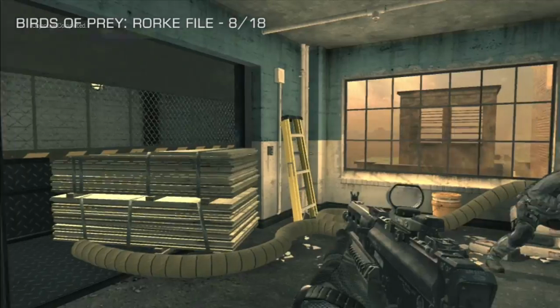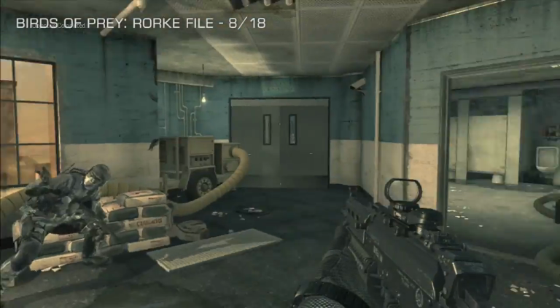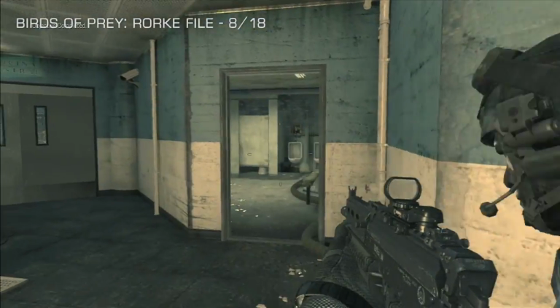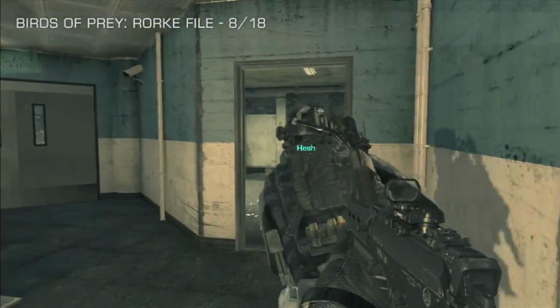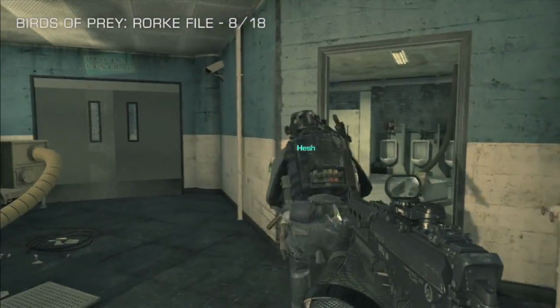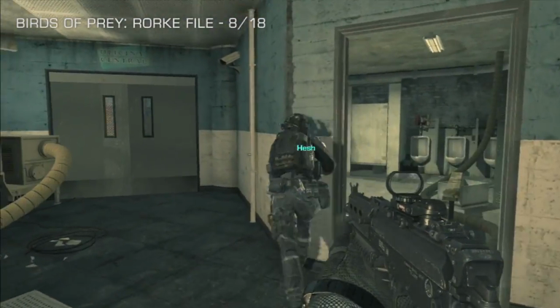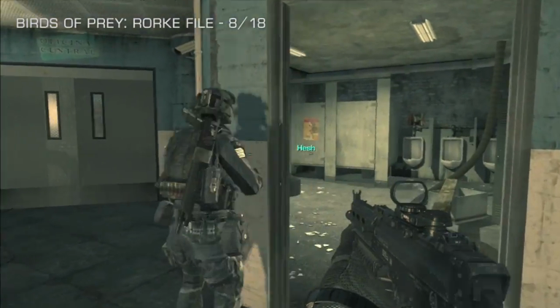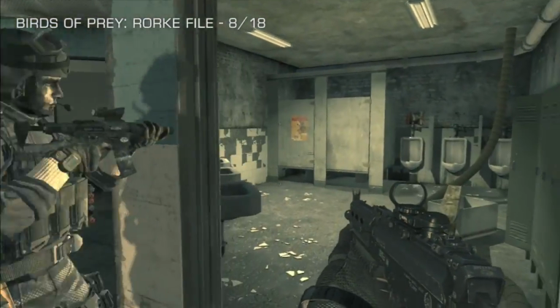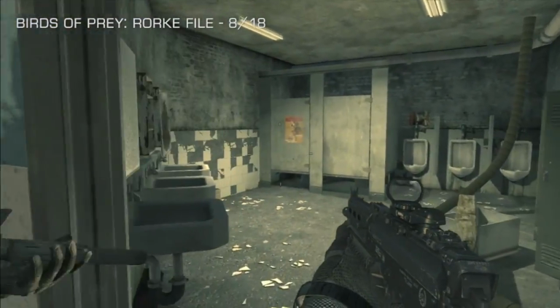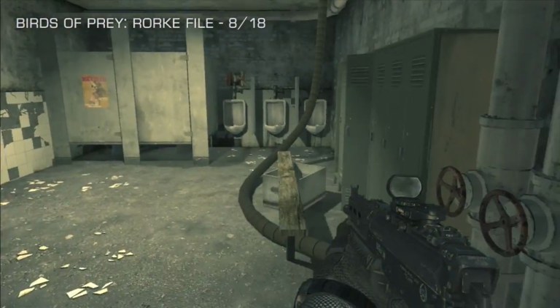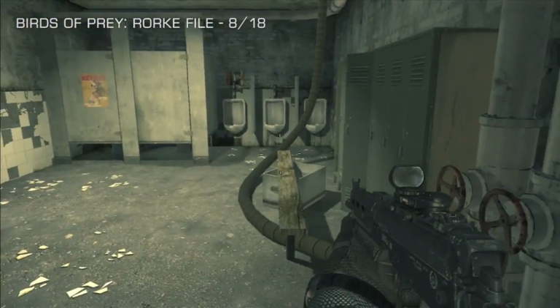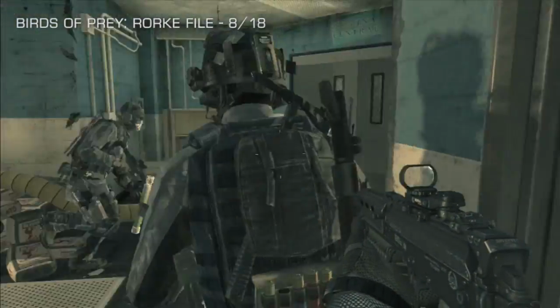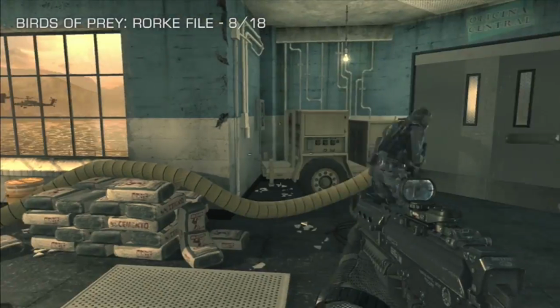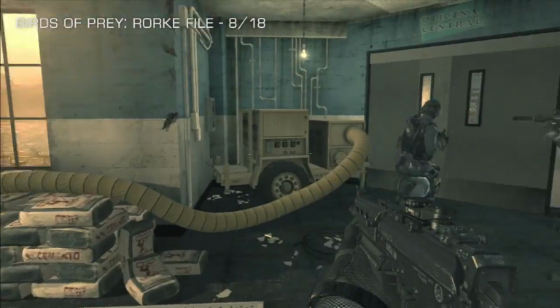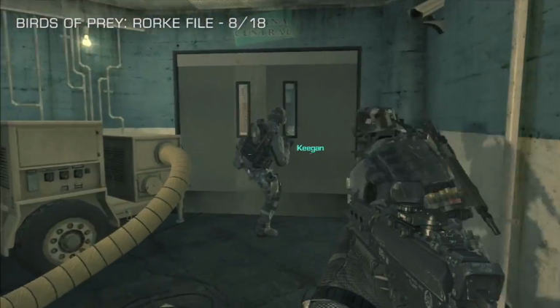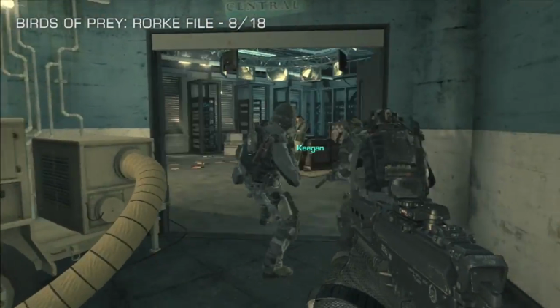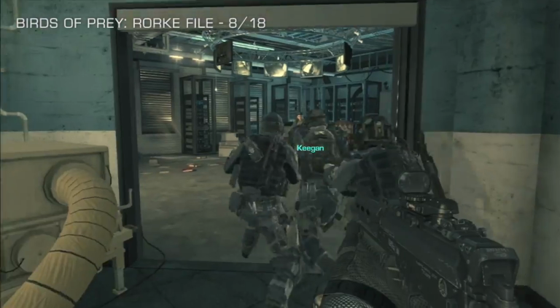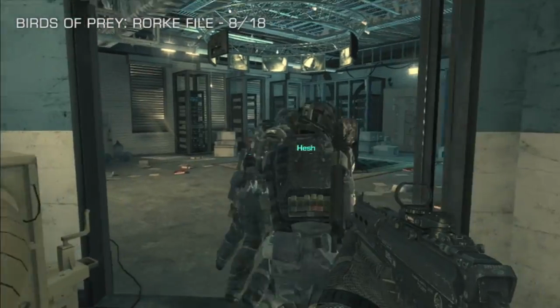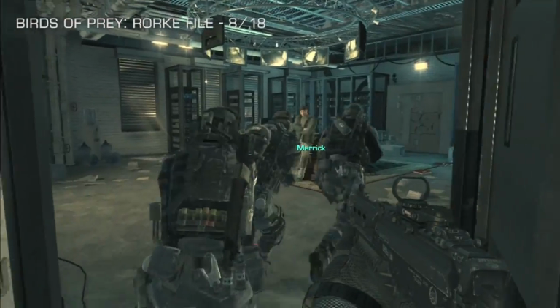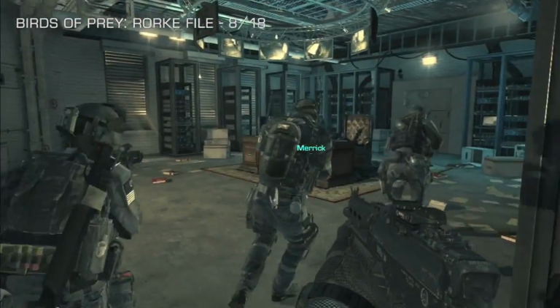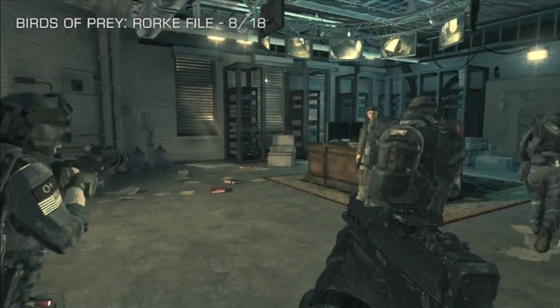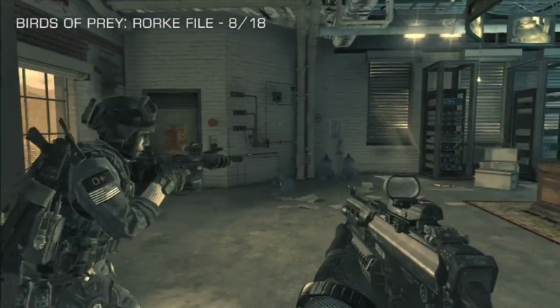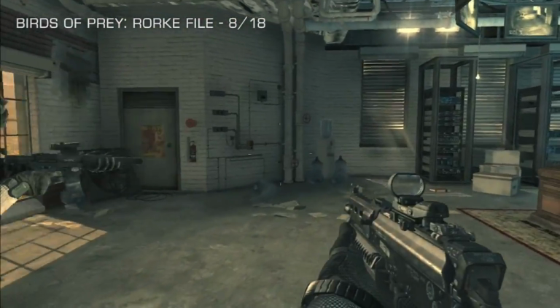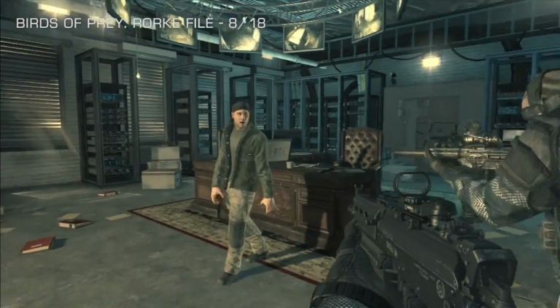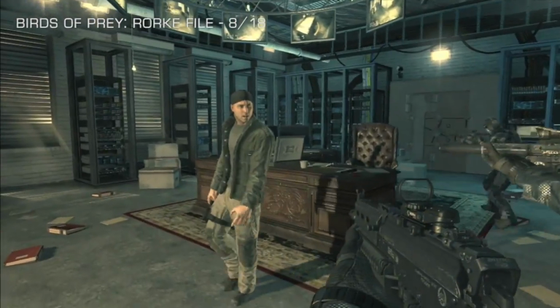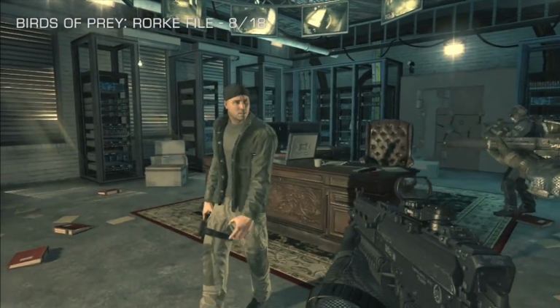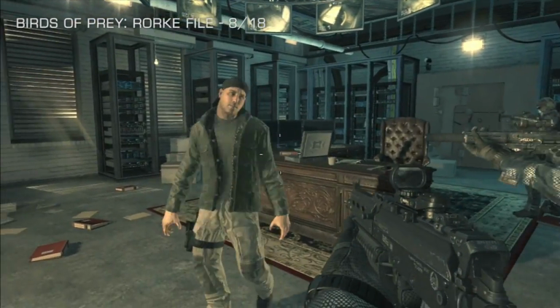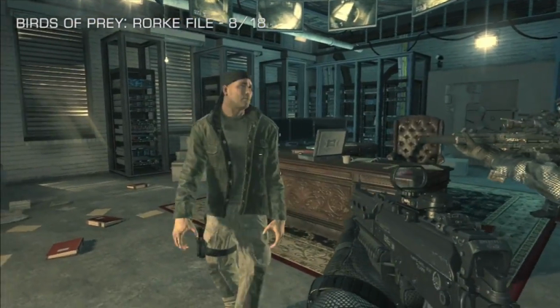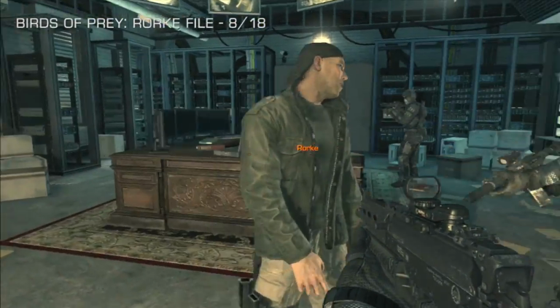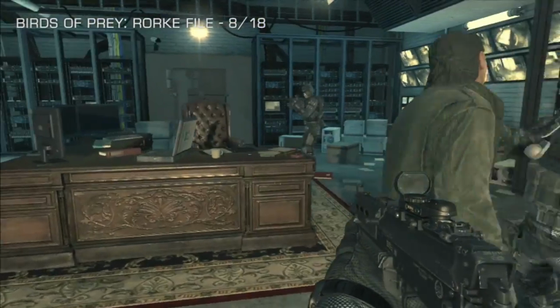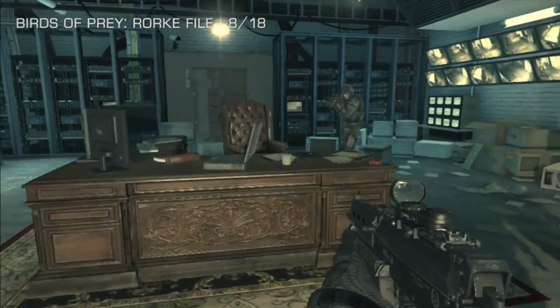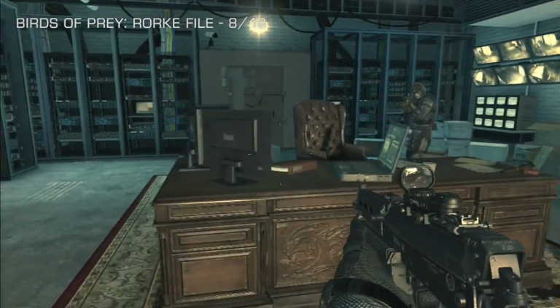Rourke file number eight out of 18 takes us to the Birds of Prey mission. When you burst through the door into Rourke's office for the first time, the Rourke file is where else other than Rourke's desk.